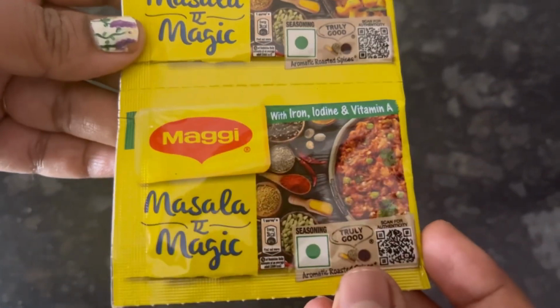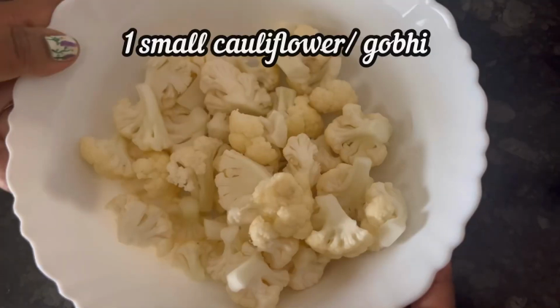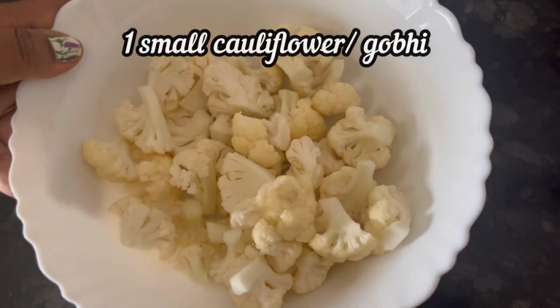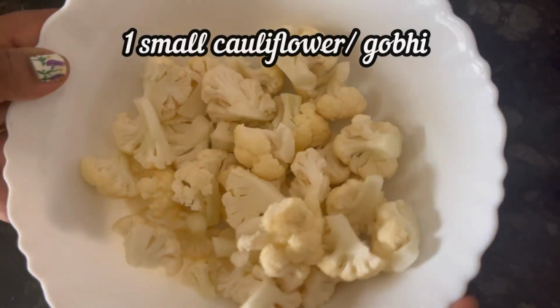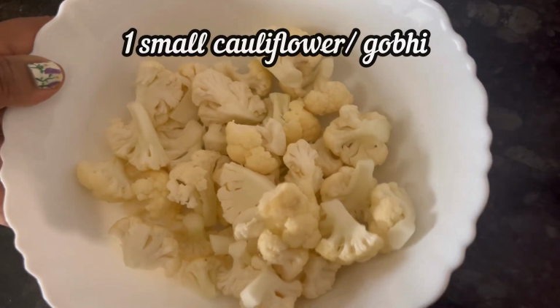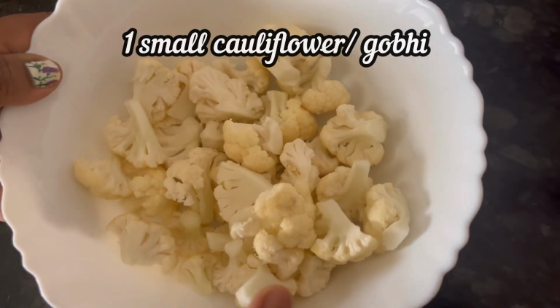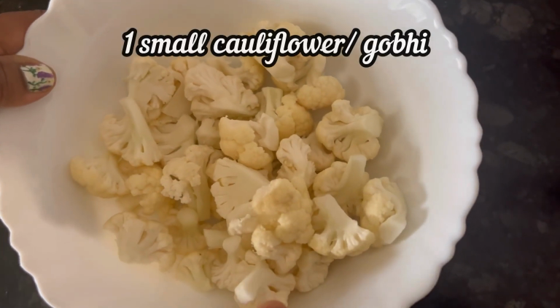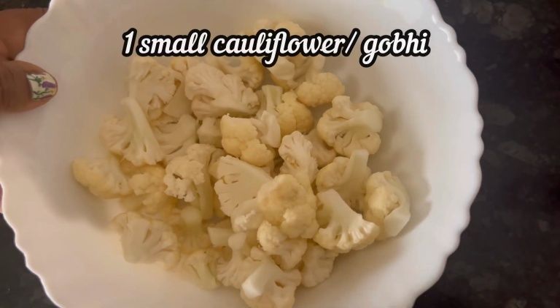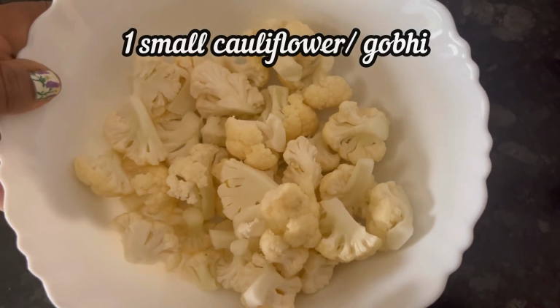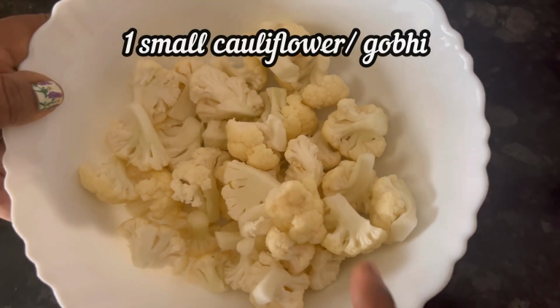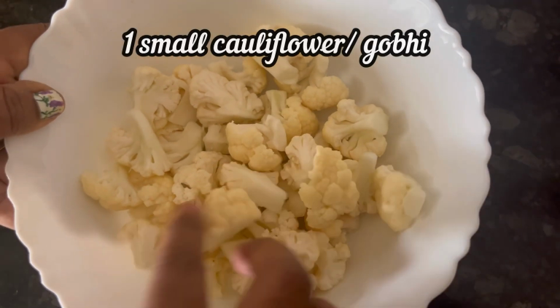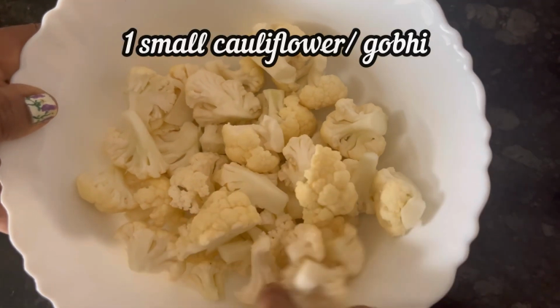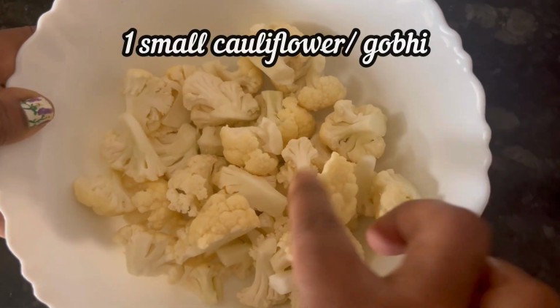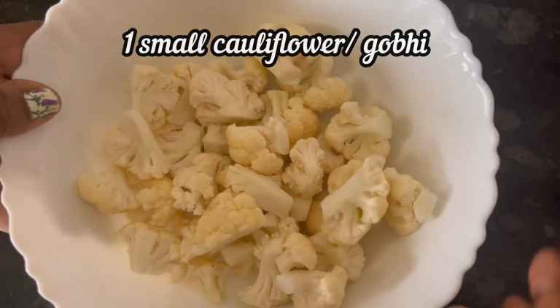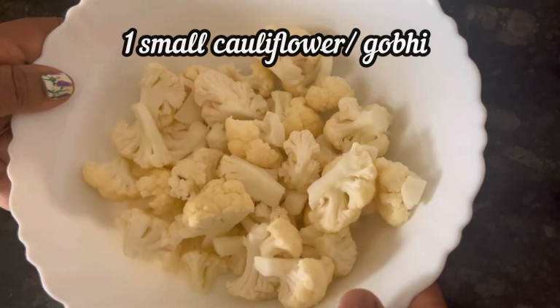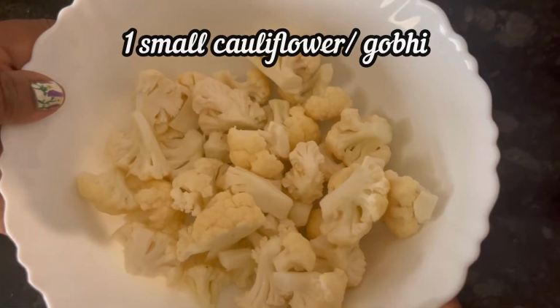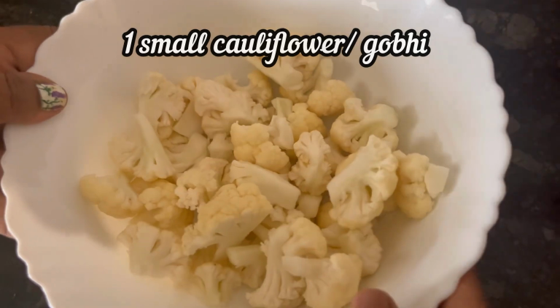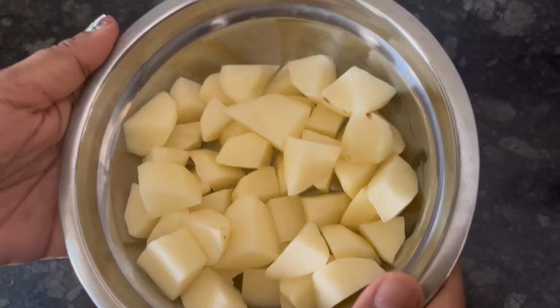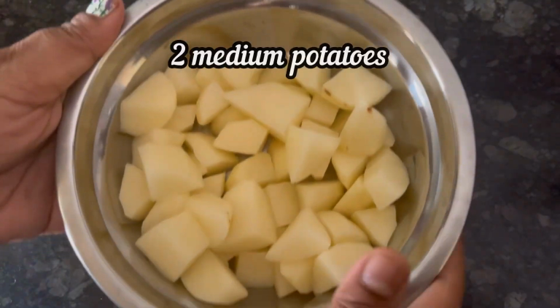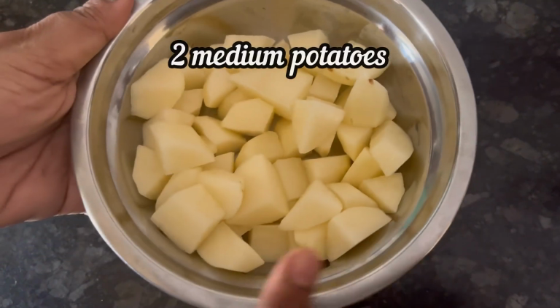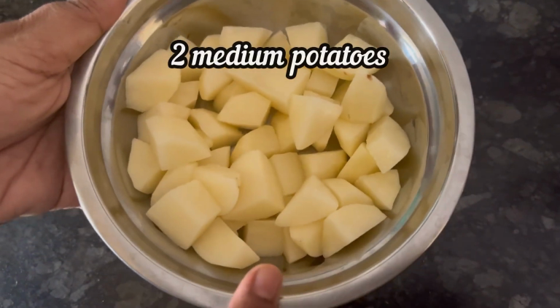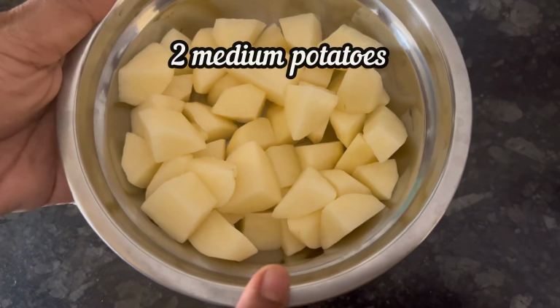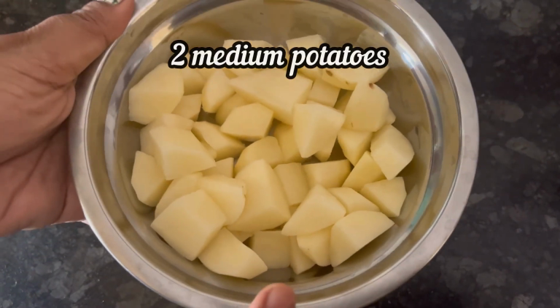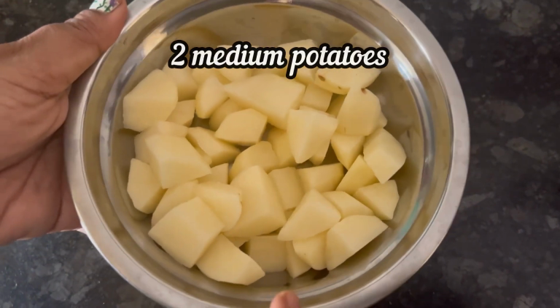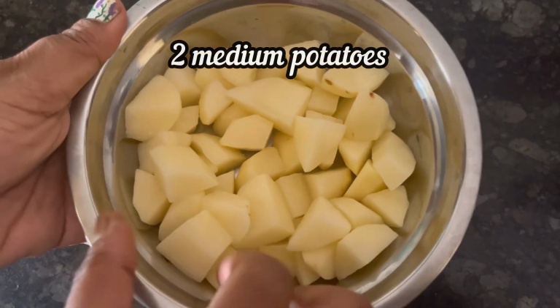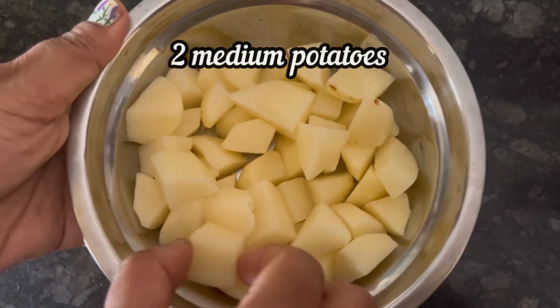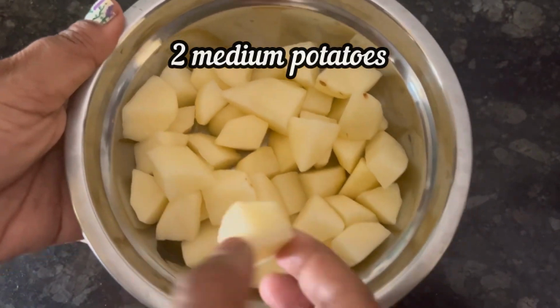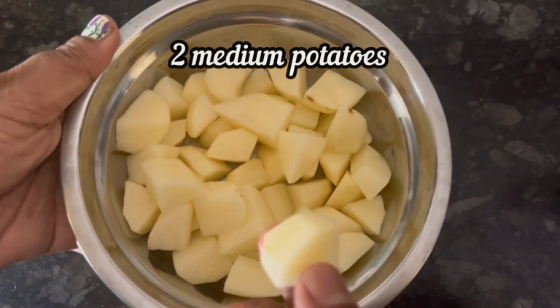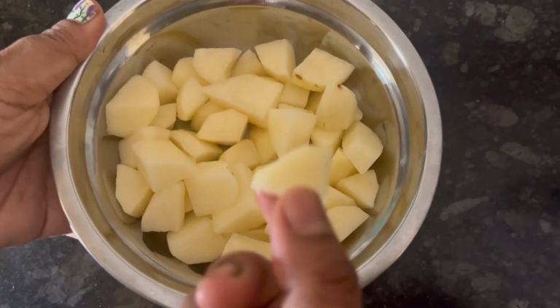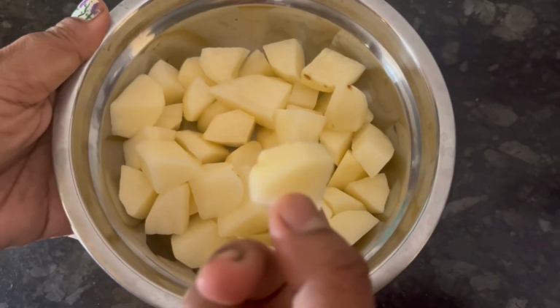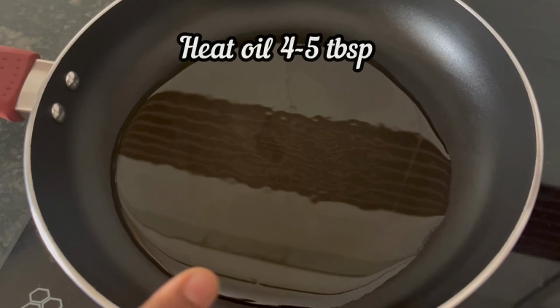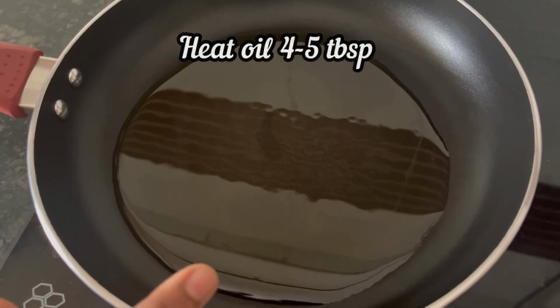Here I have taken one small cauliflower, washed it and removed the florets — it's about 2 cups — and 2 medium potatoes, washed and cut into pieces like this.